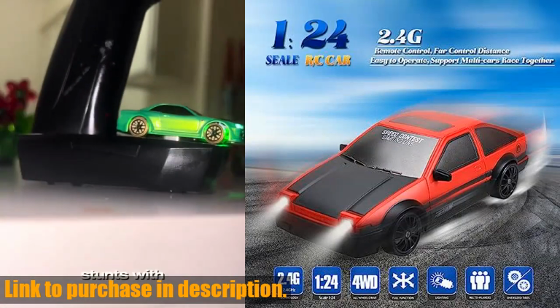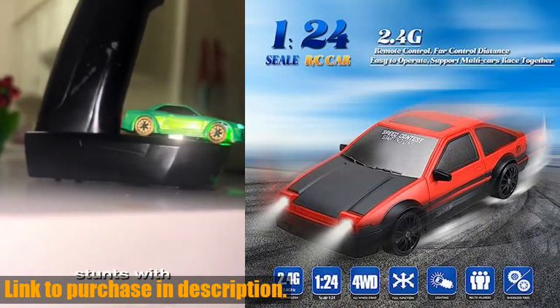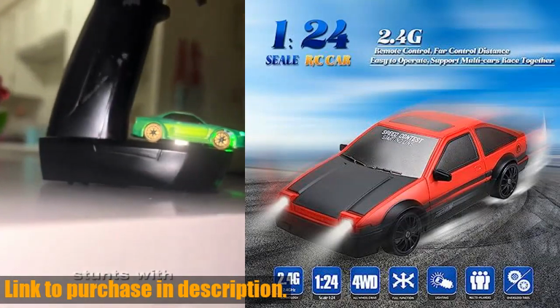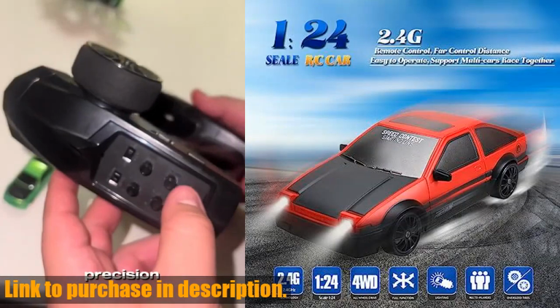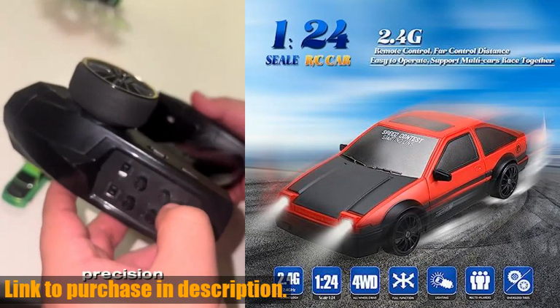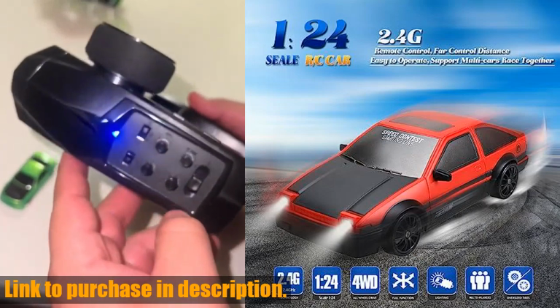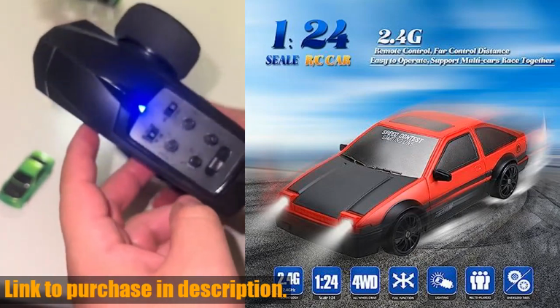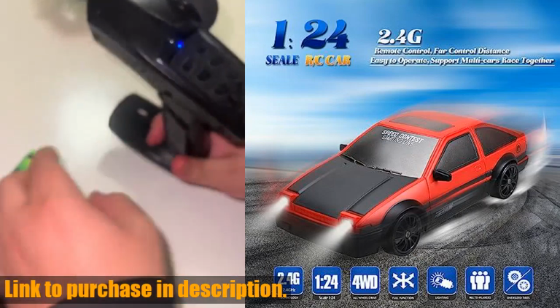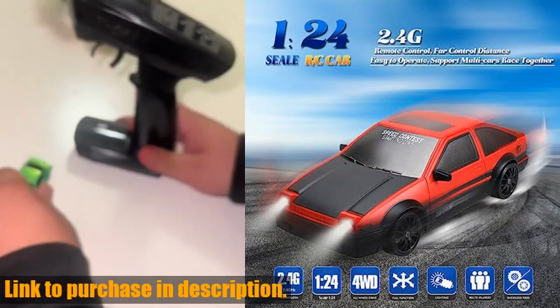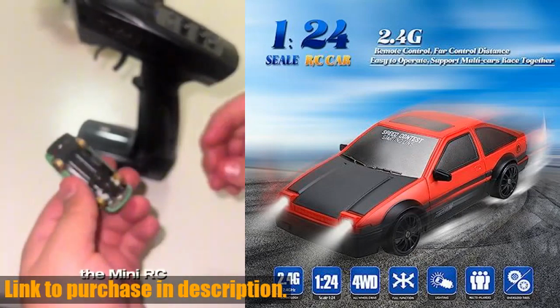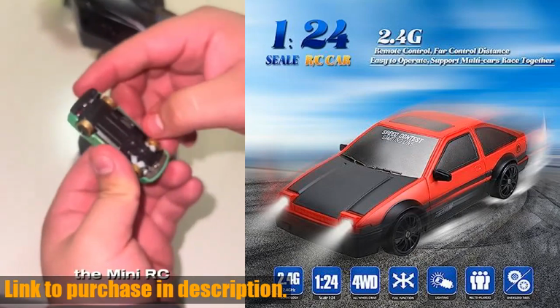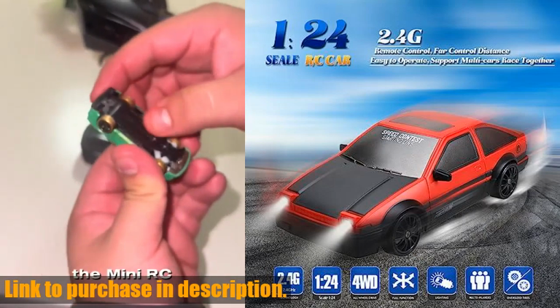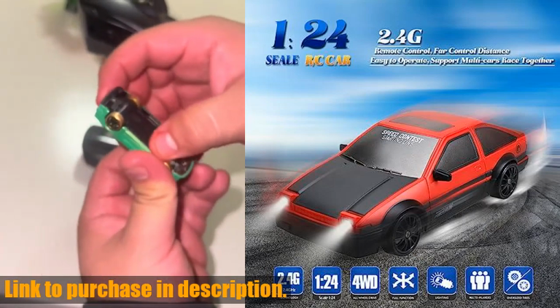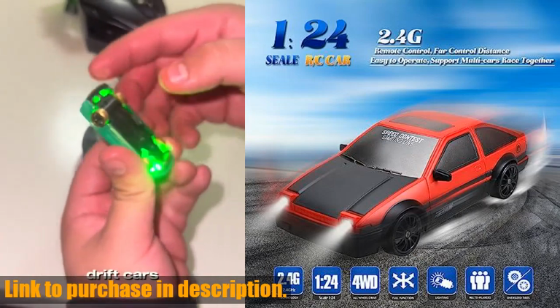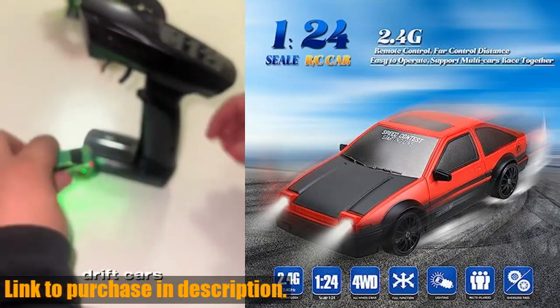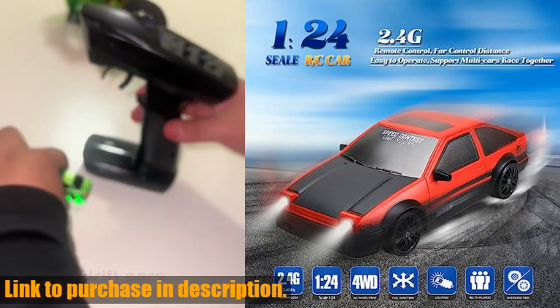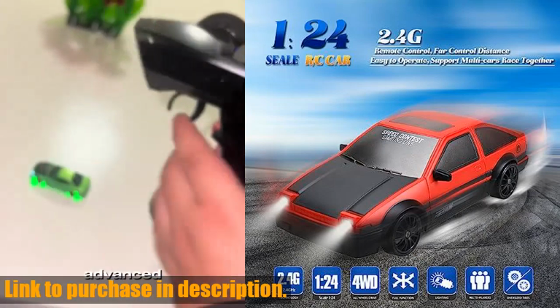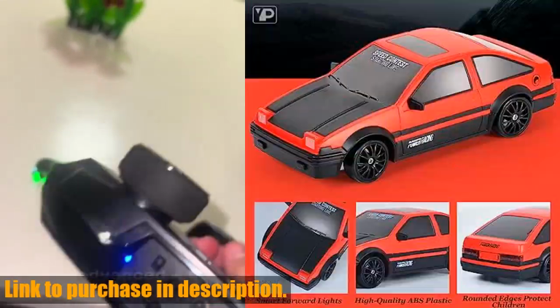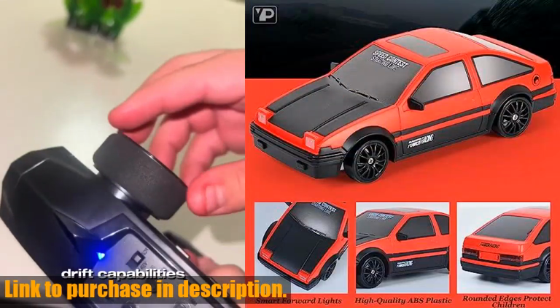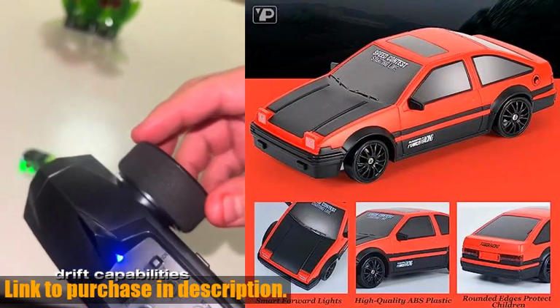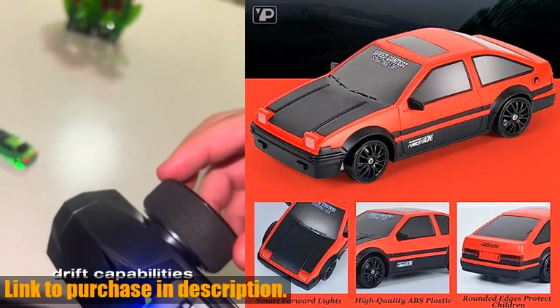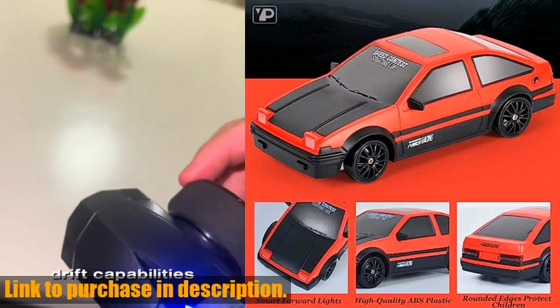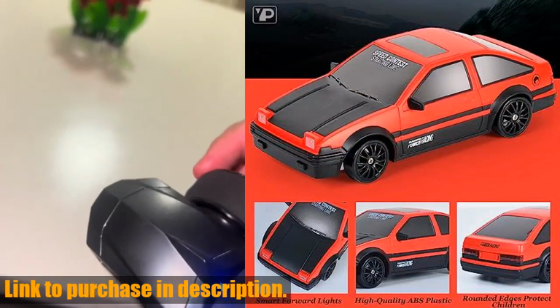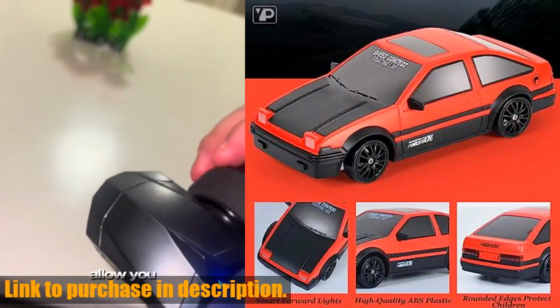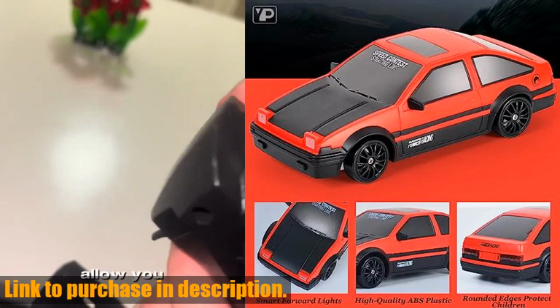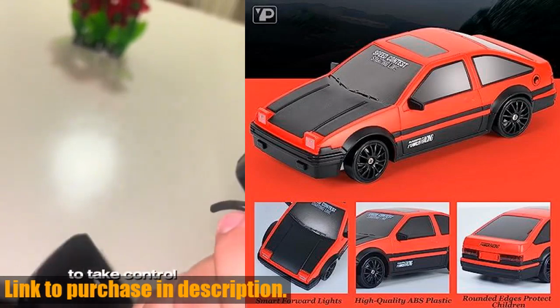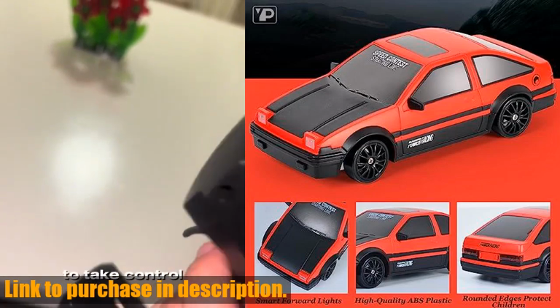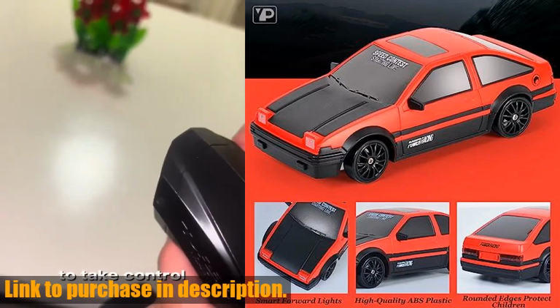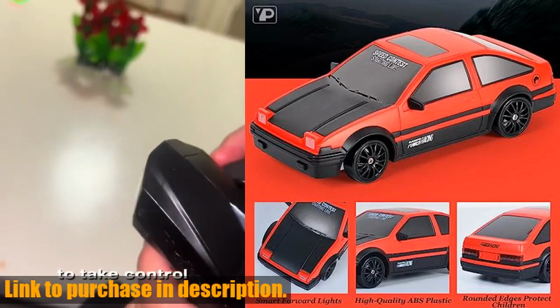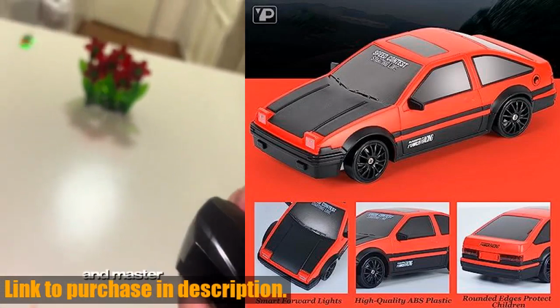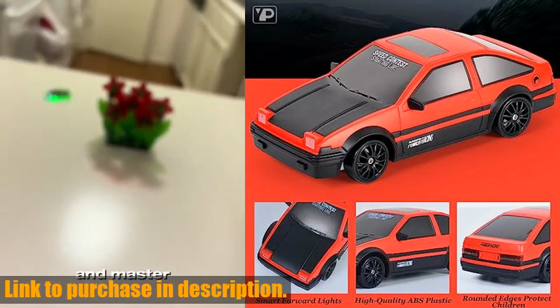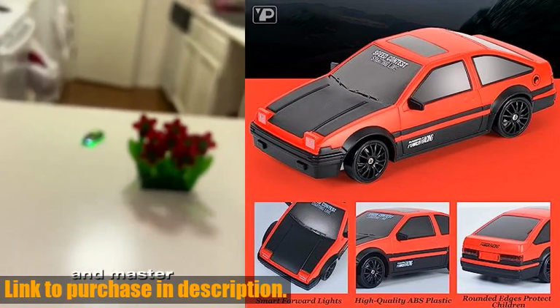The package includes everything you need to get started, and the EZ2 Master Pistol Grip Controller helps kids develop their social and teamwork skills.